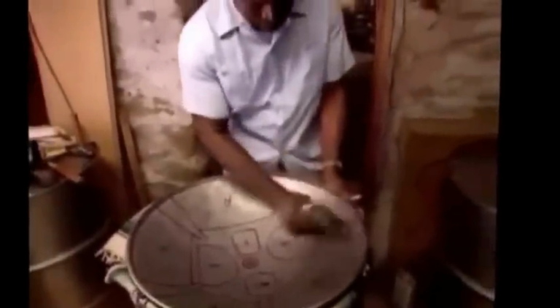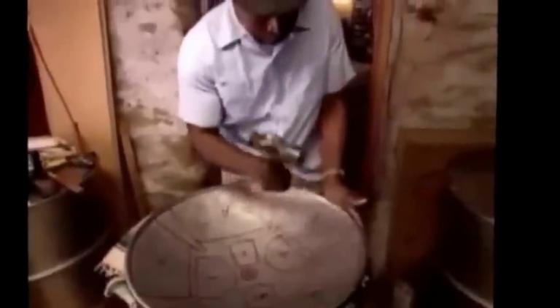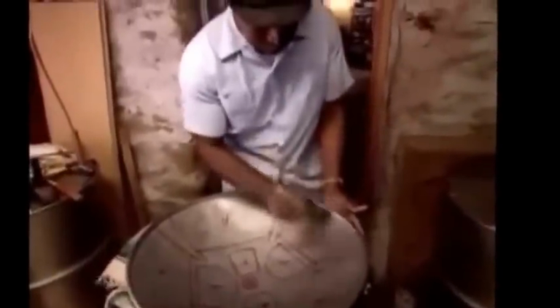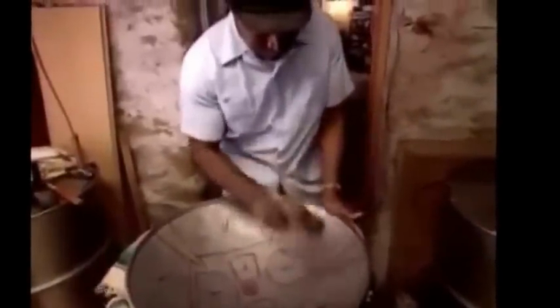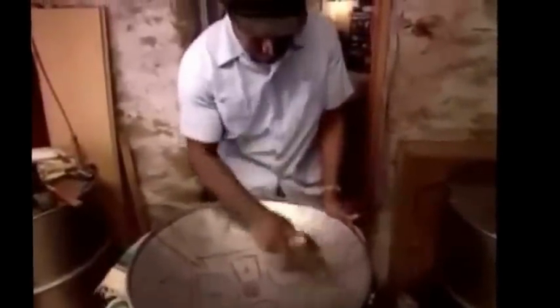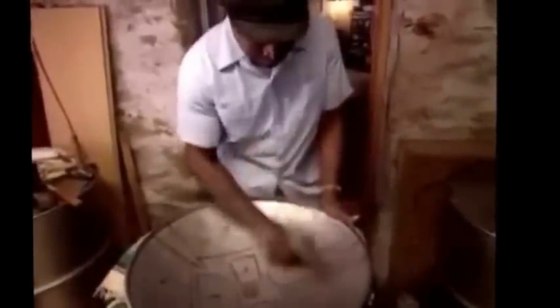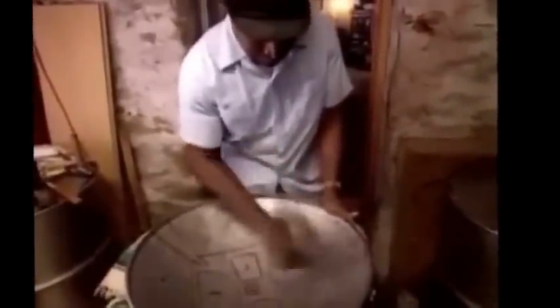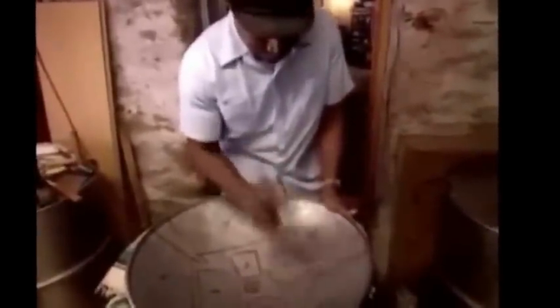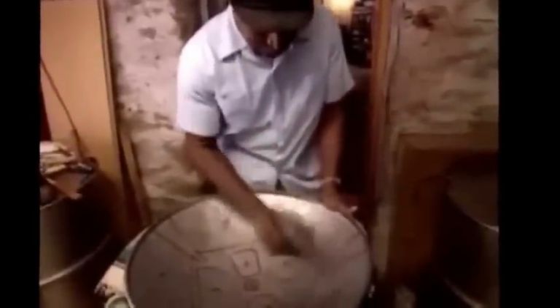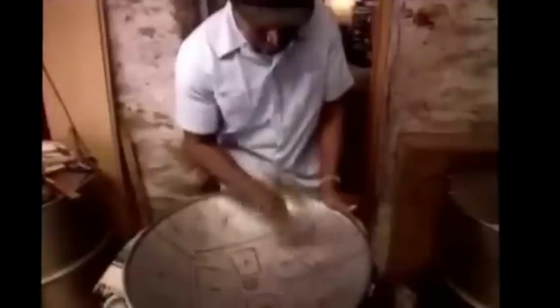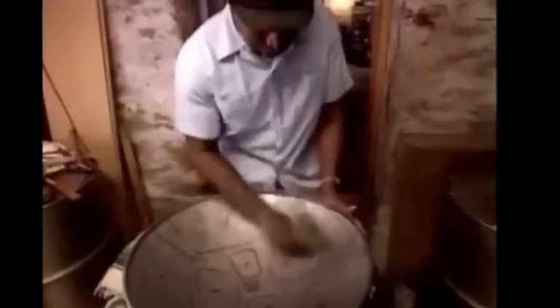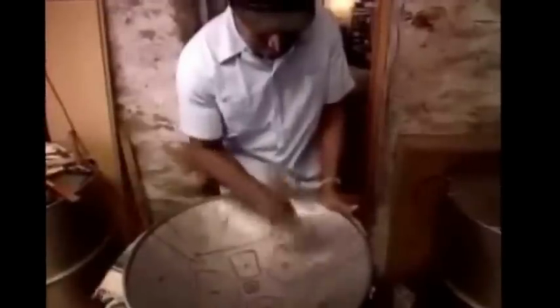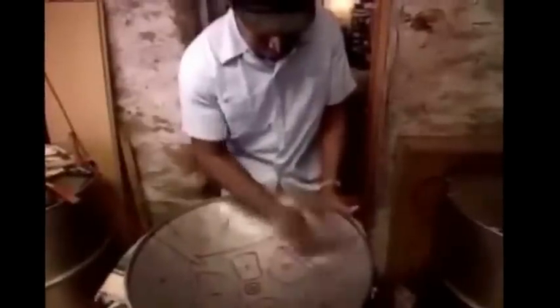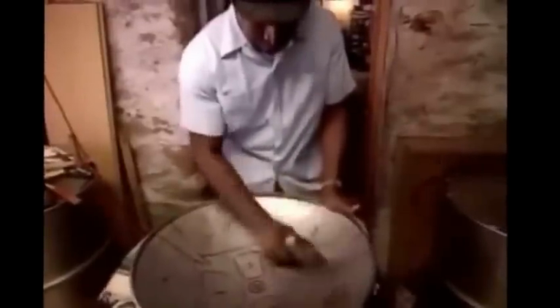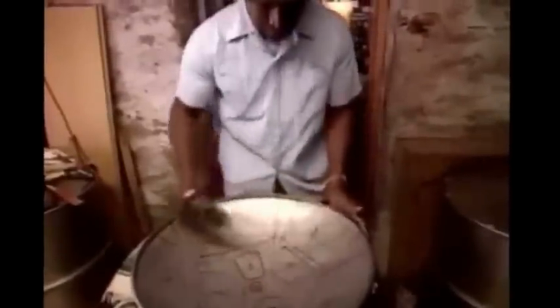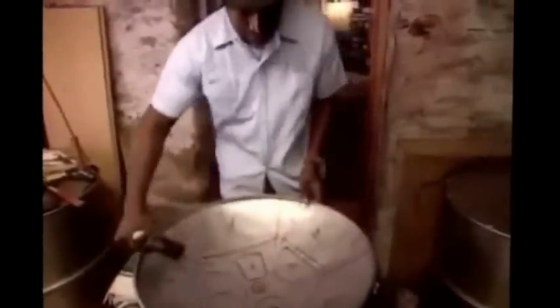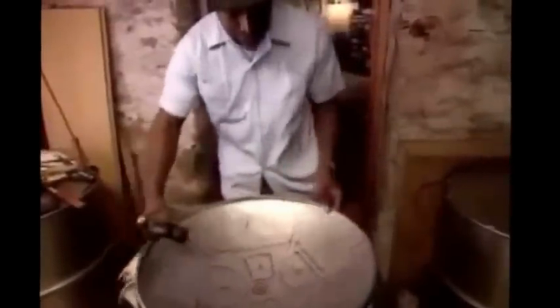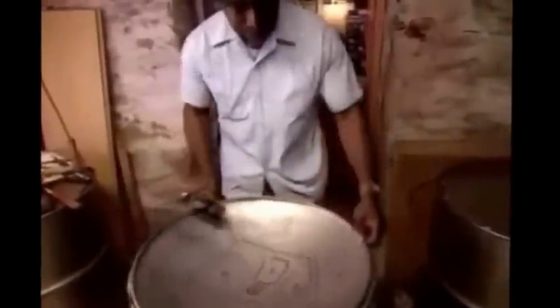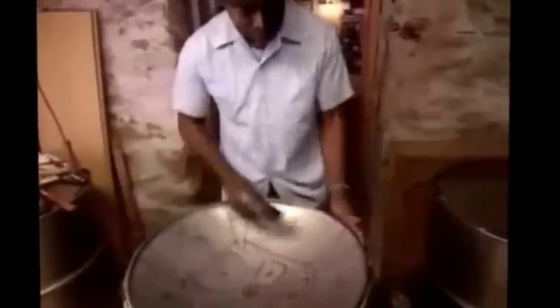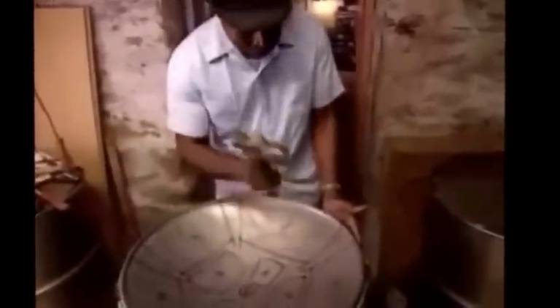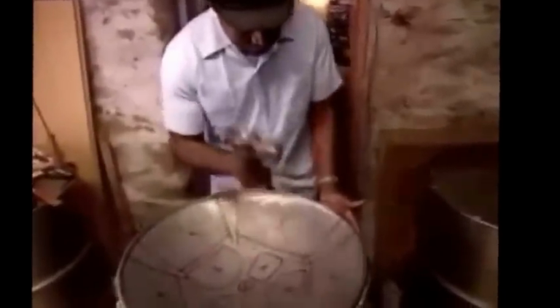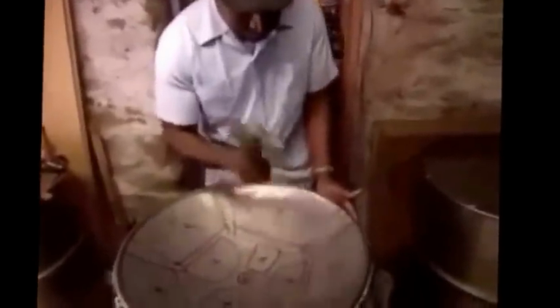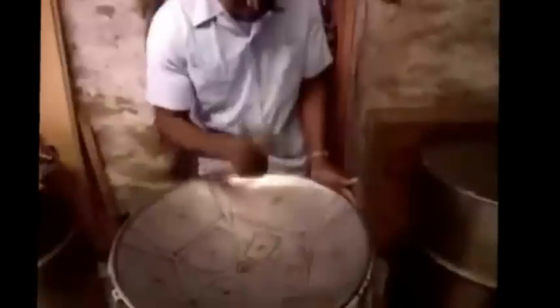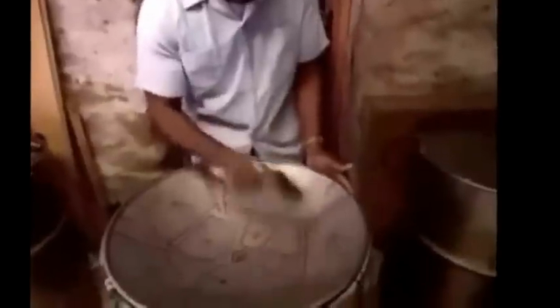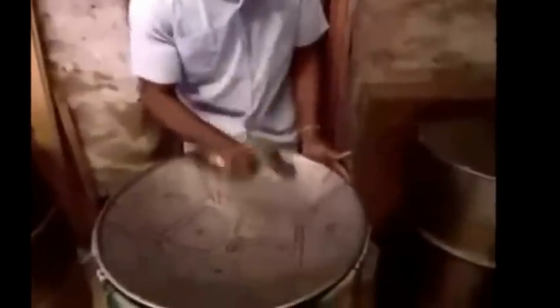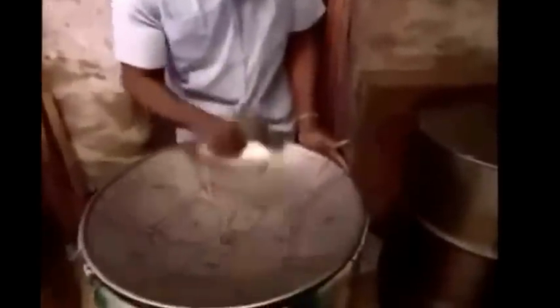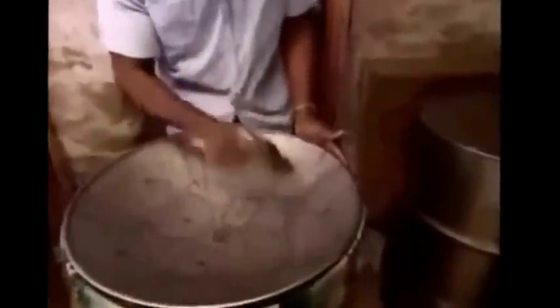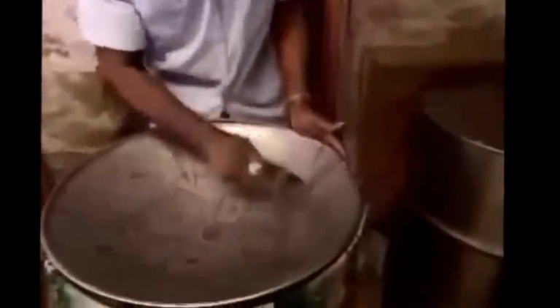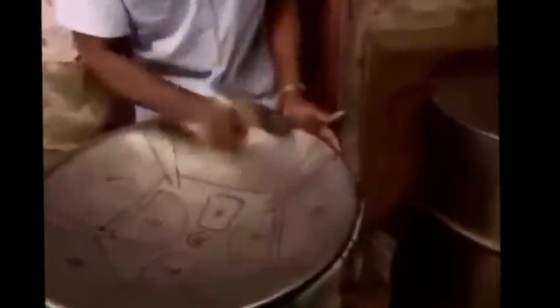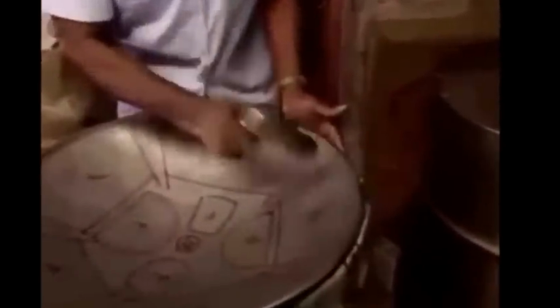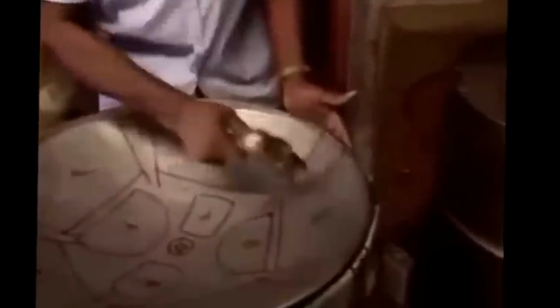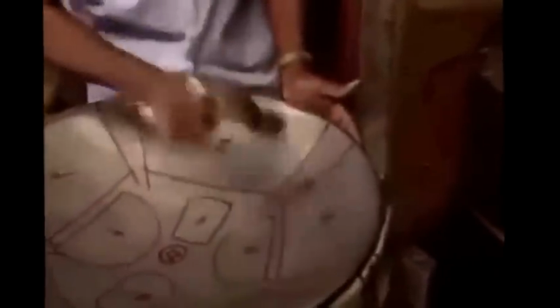Guess what? More pounding. But he has to know exactly where to pound to make those notes. He surely does. But you know something? He's been making these steel pans for many years.